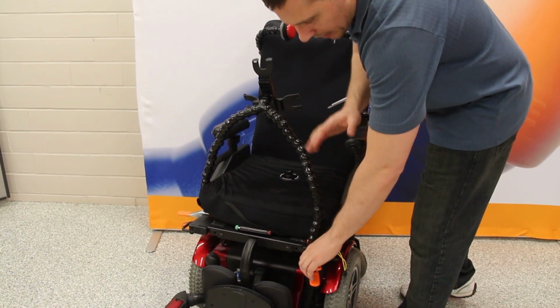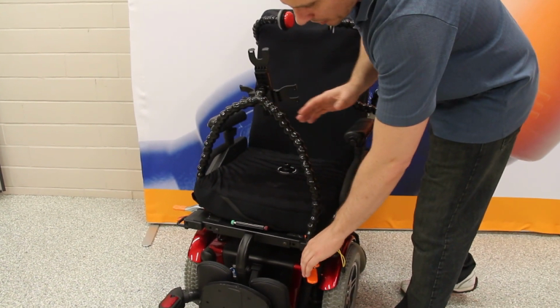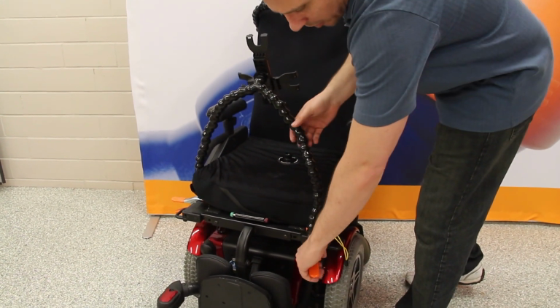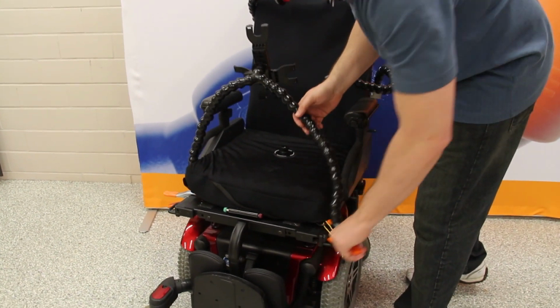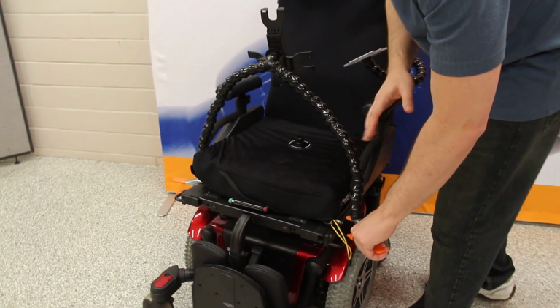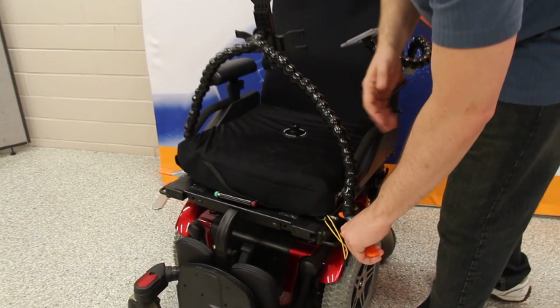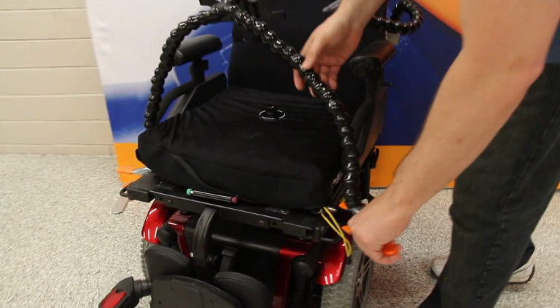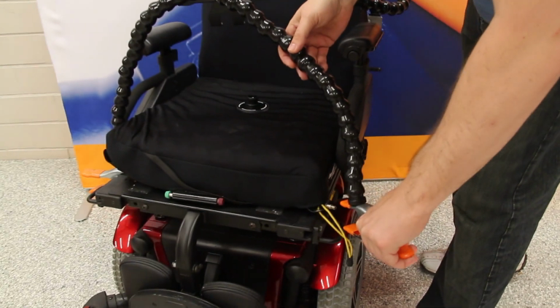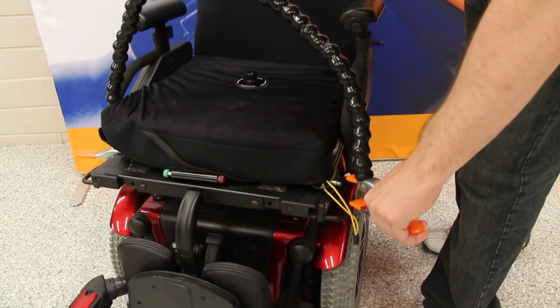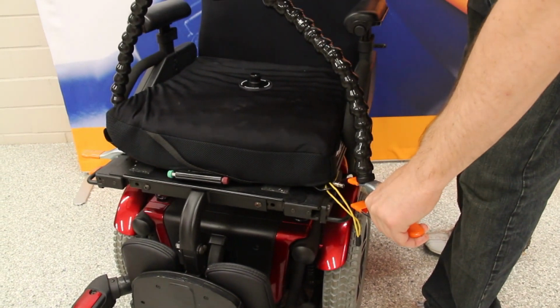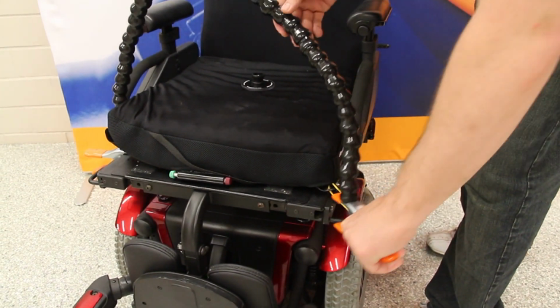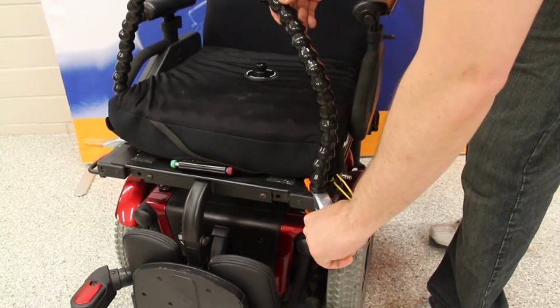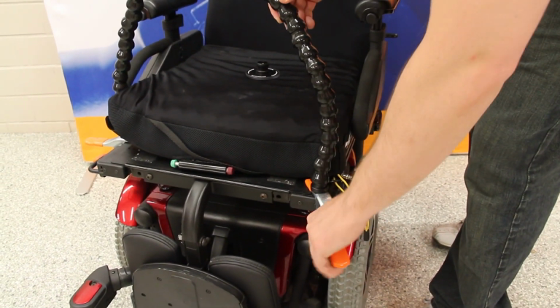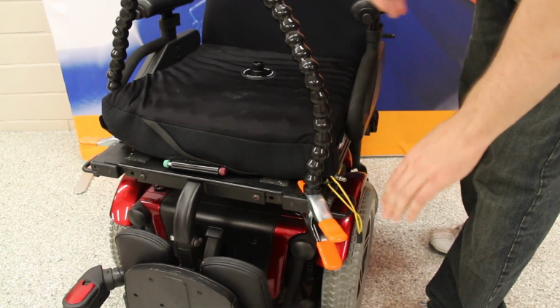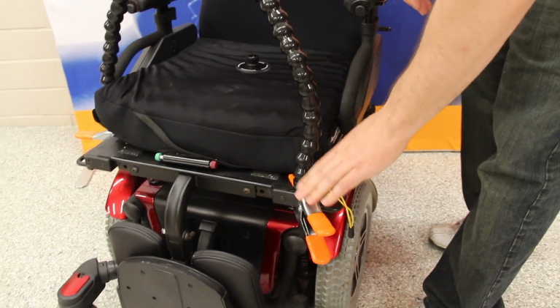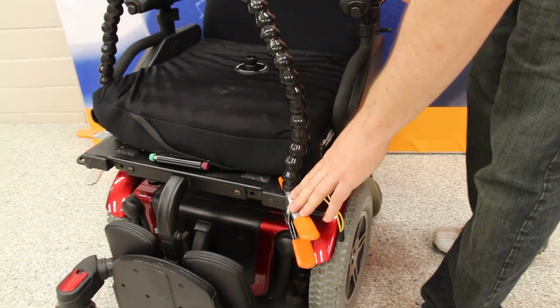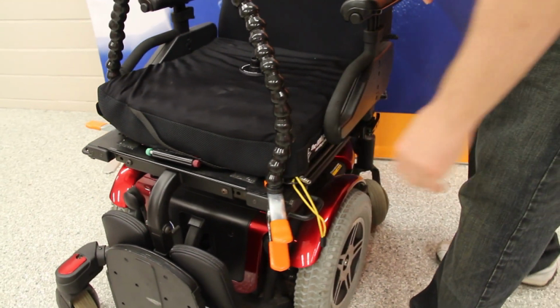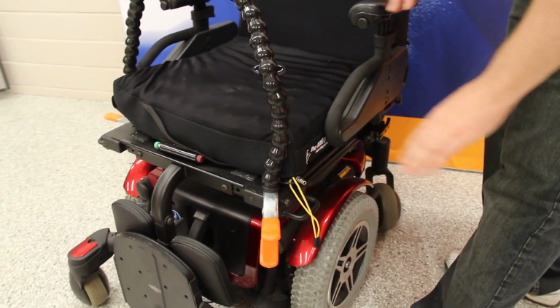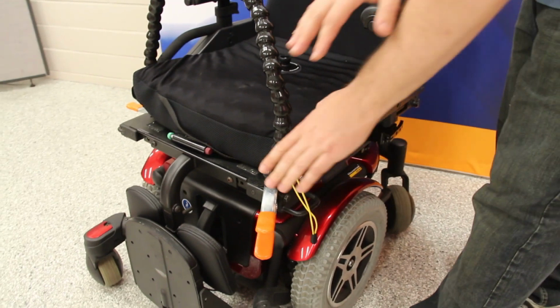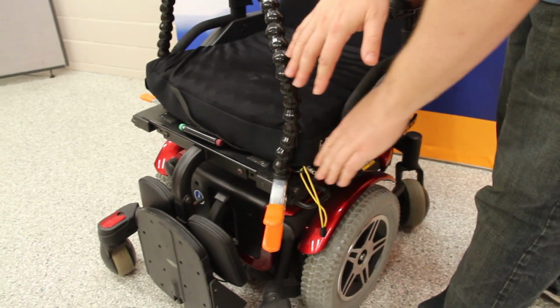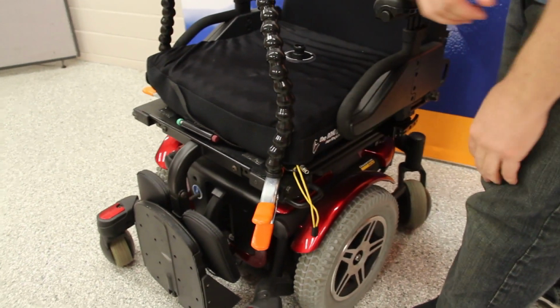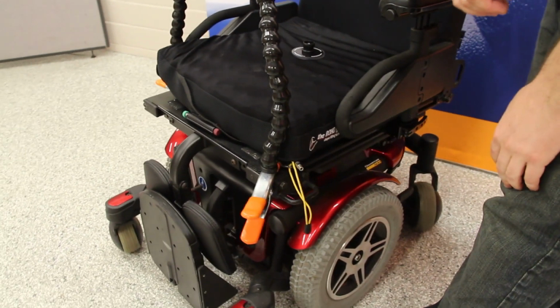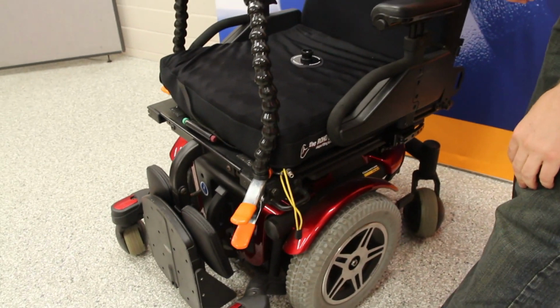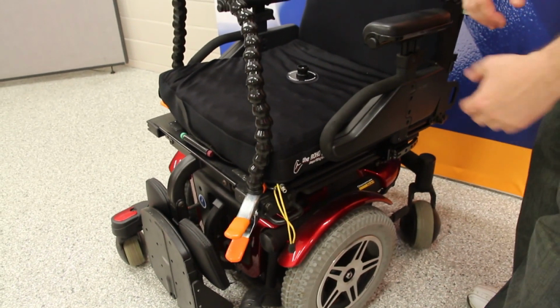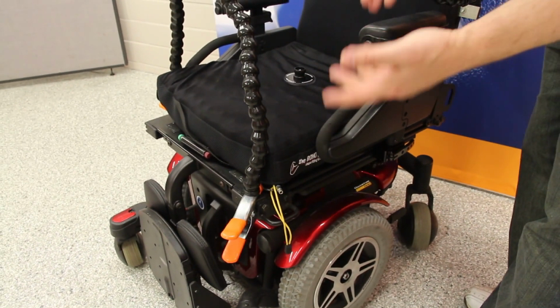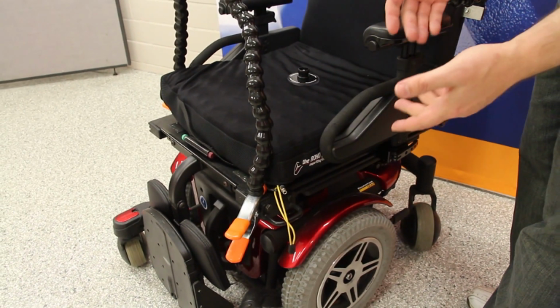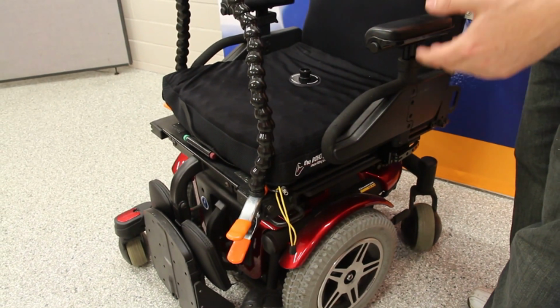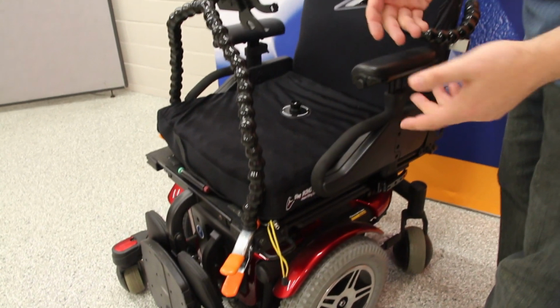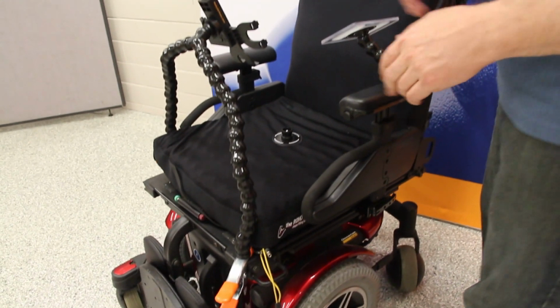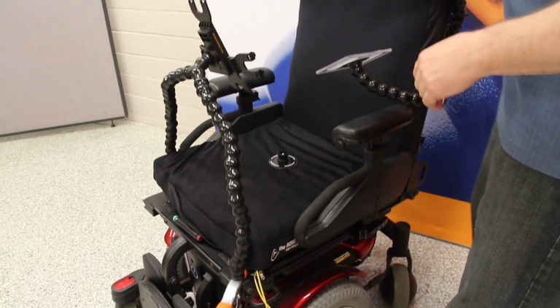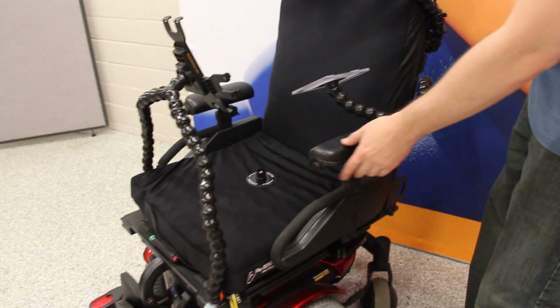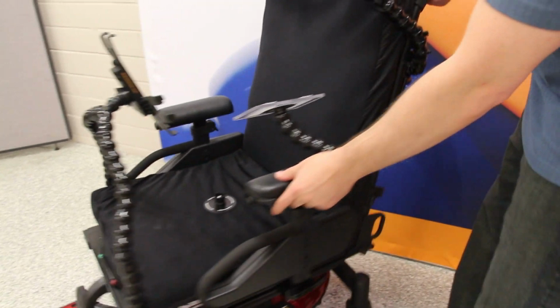To attach the lockline to the chair, in this example, the lockline that comes with this iPad kit comes with two spring clamps, so you want to look for a good flat spot on the chair to mount to. If you don't have a flat spot to attach to, that's okay — we have options for that as well.